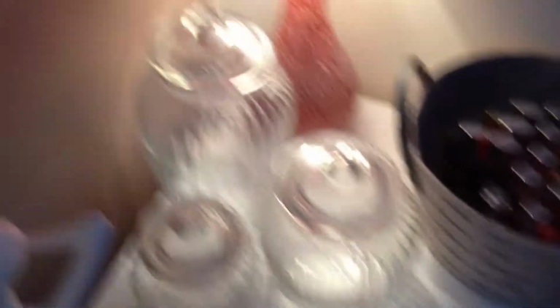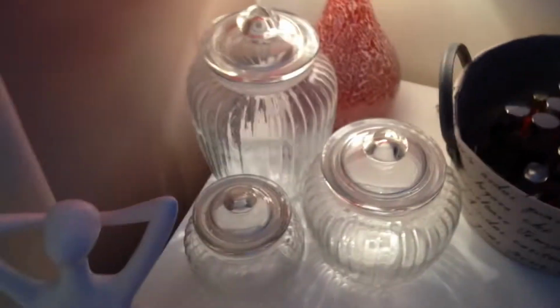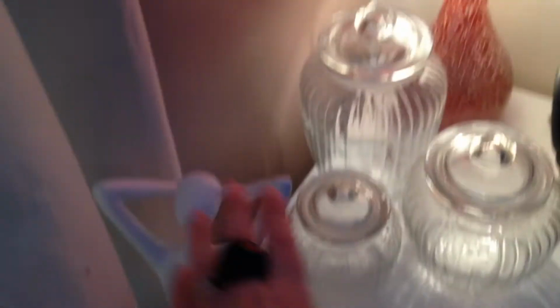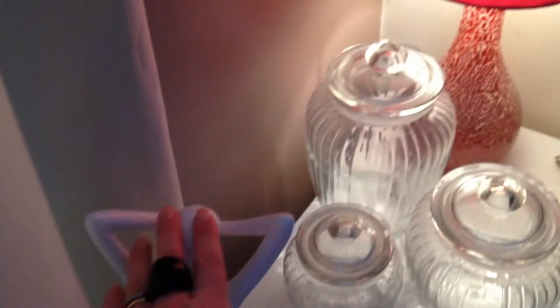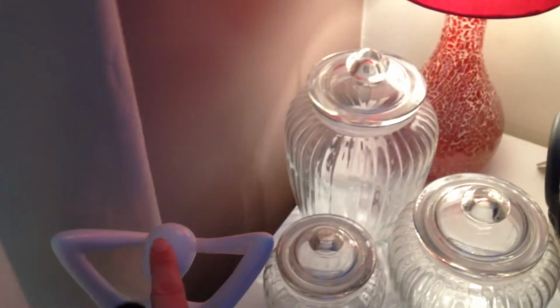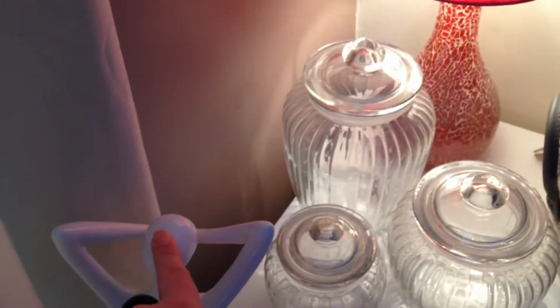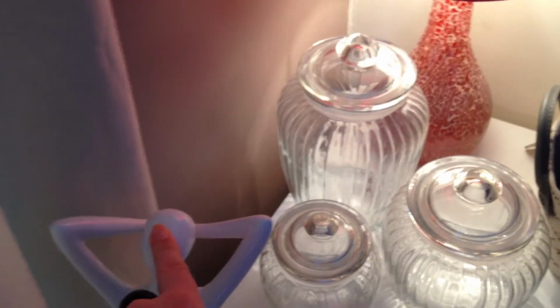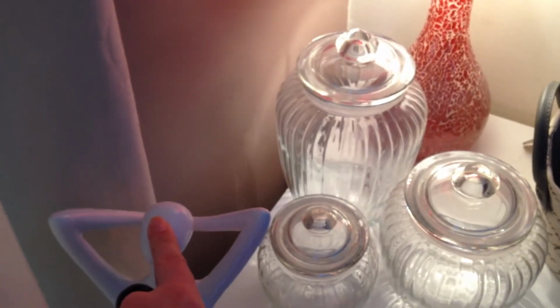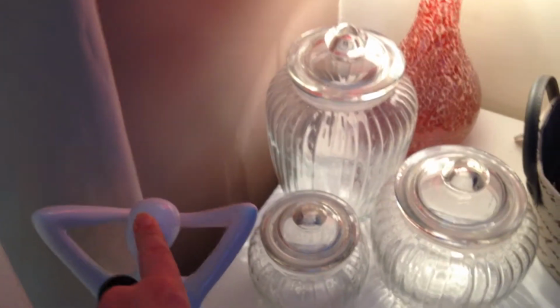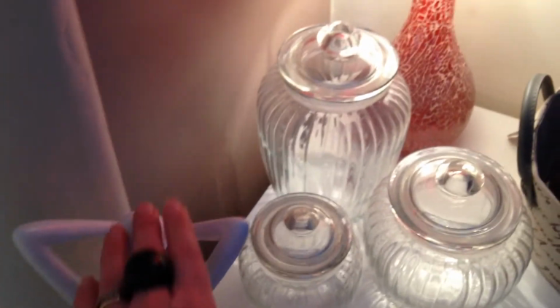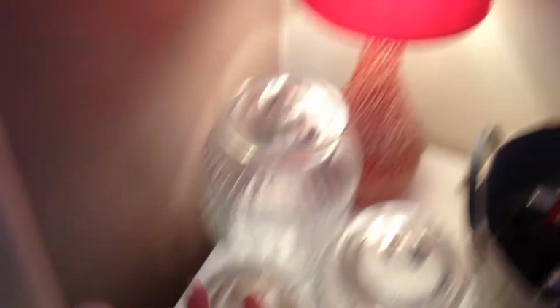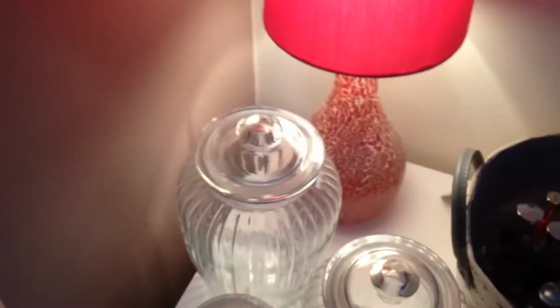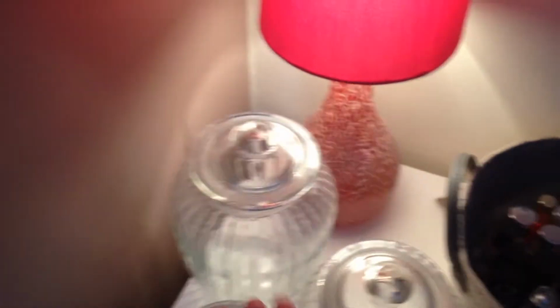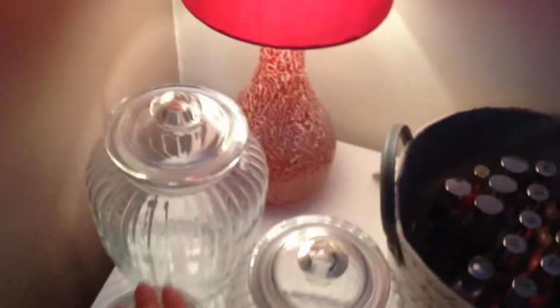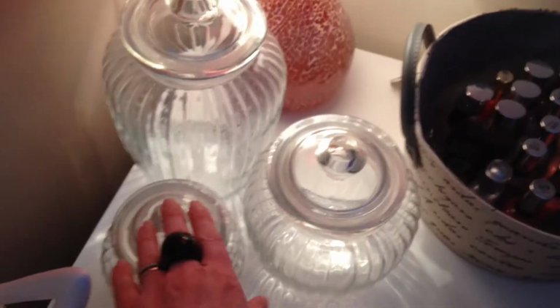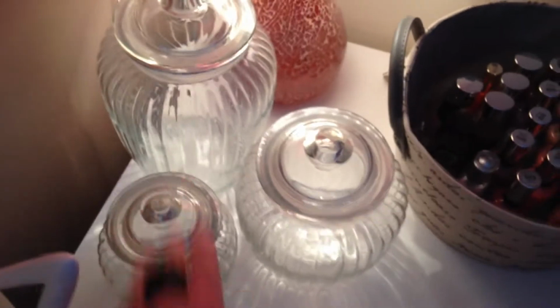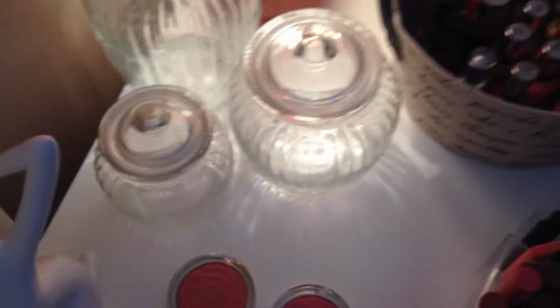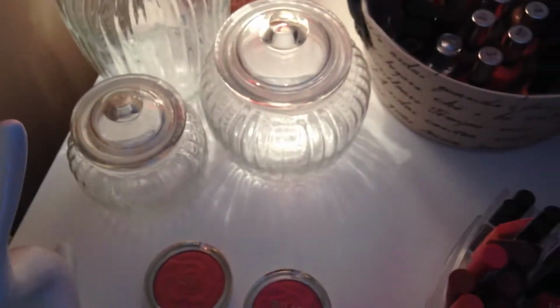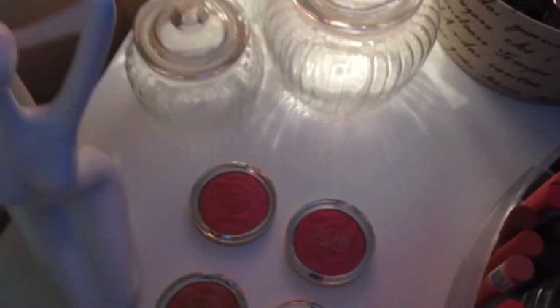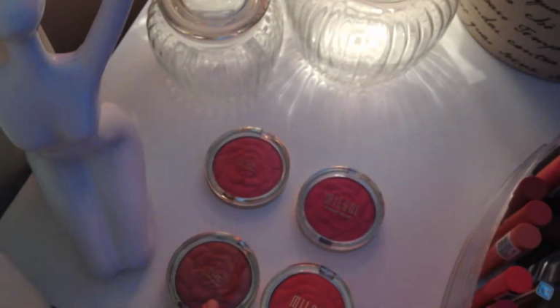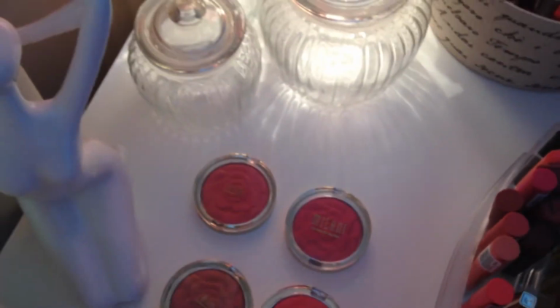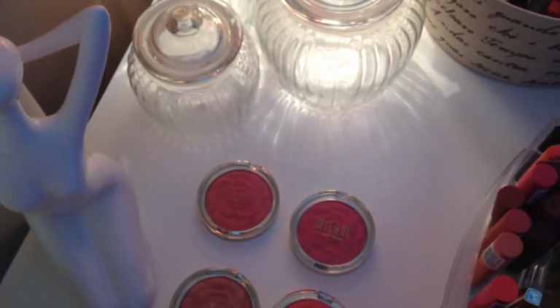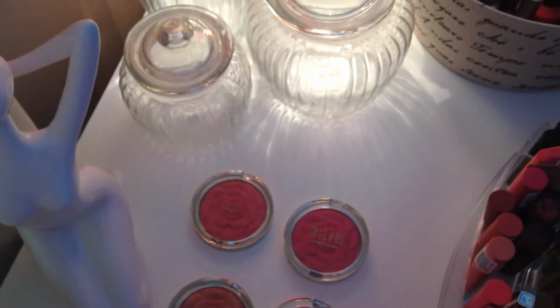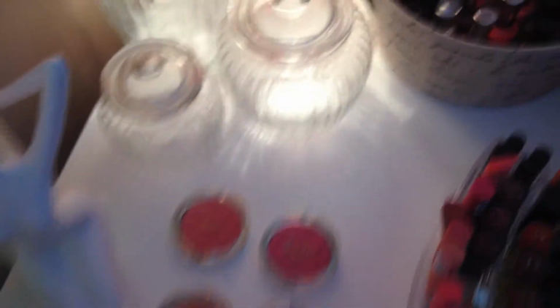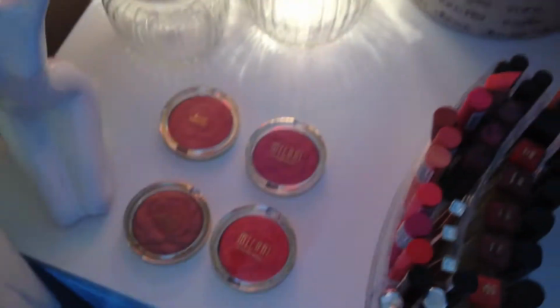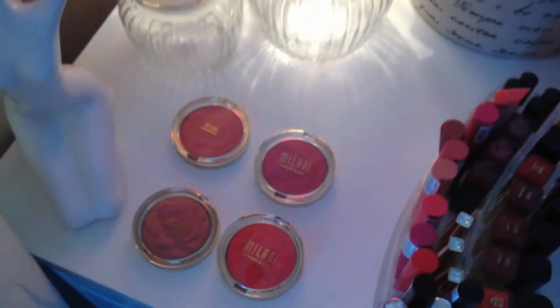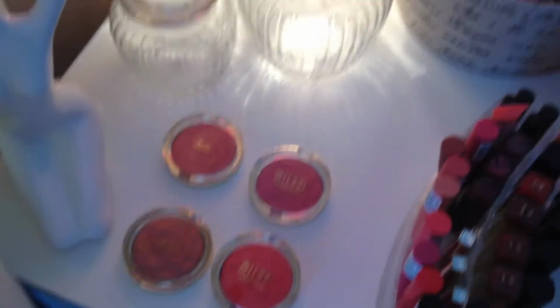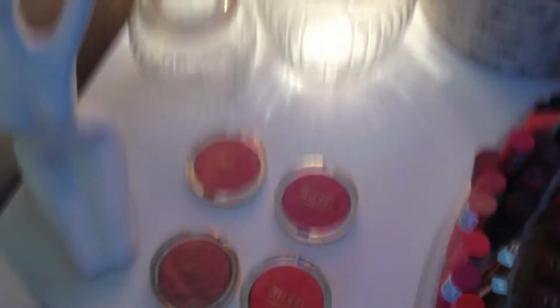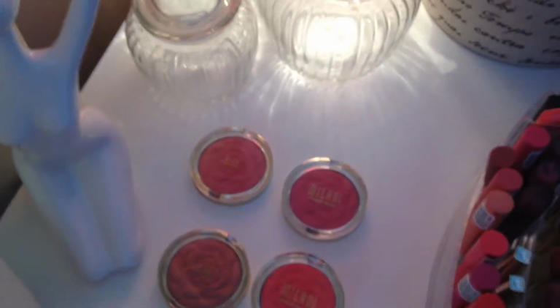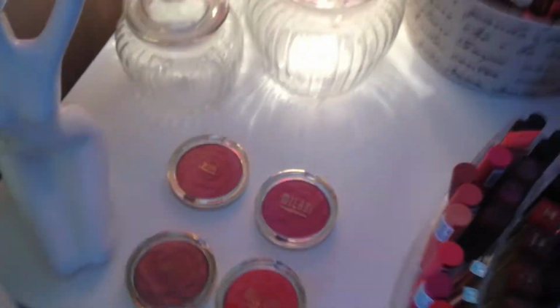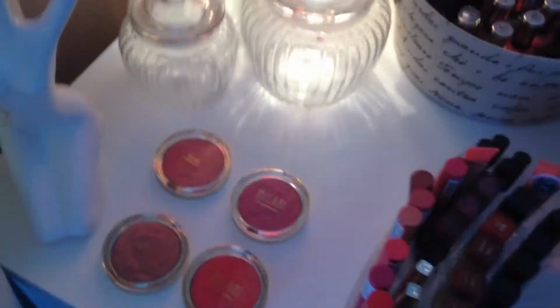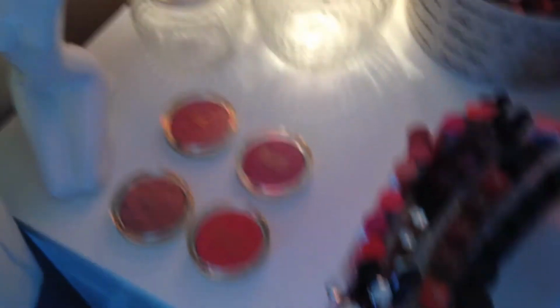These I picked up from B&M — this and these. Here are my Milani blushes that I've recently done a video on; you can look at that if you wish.